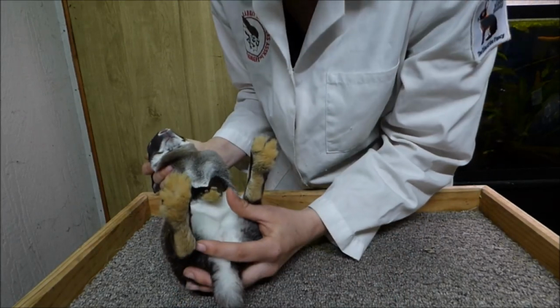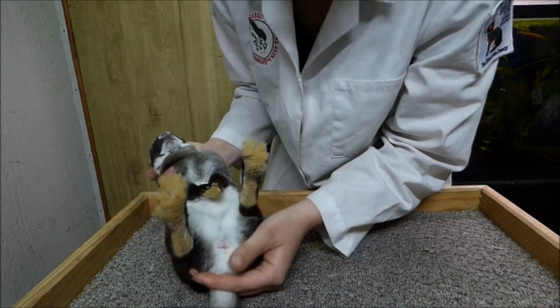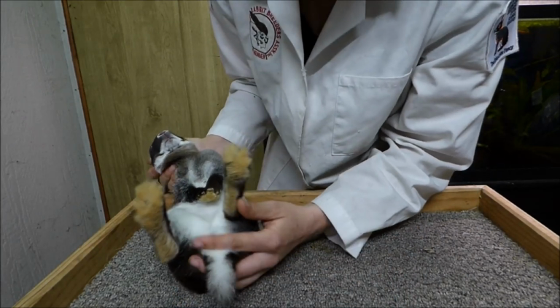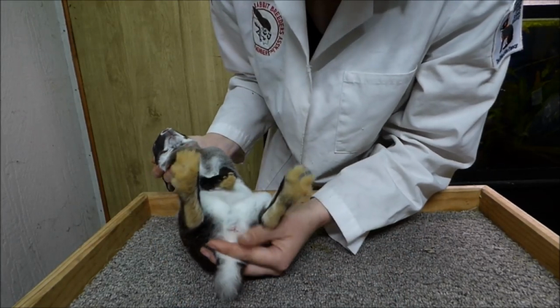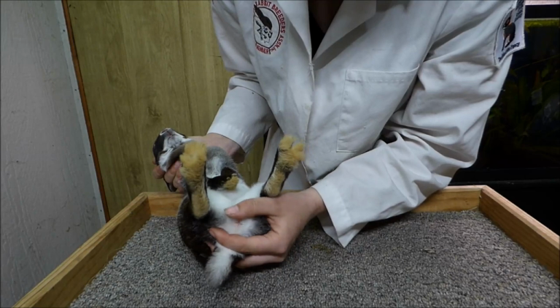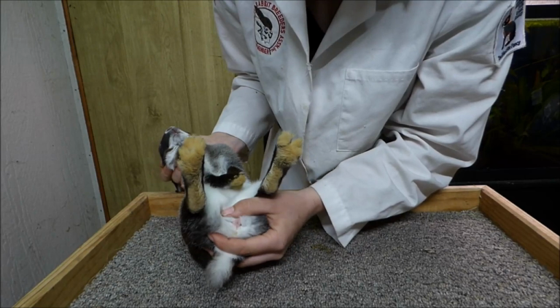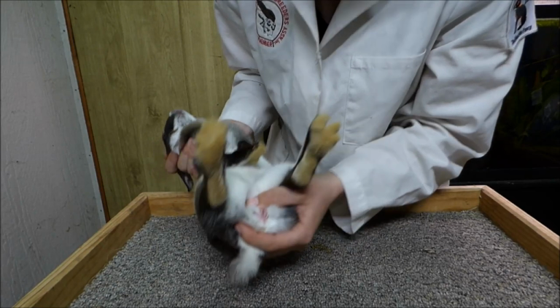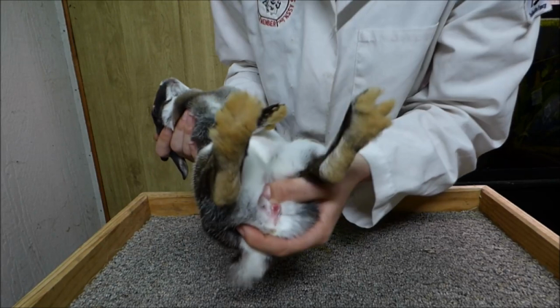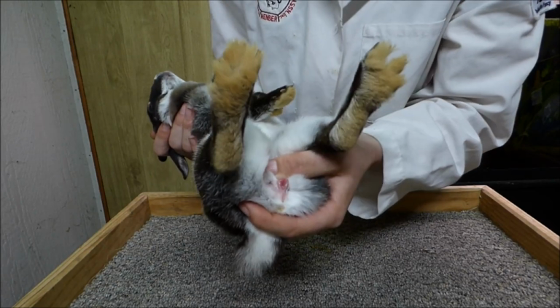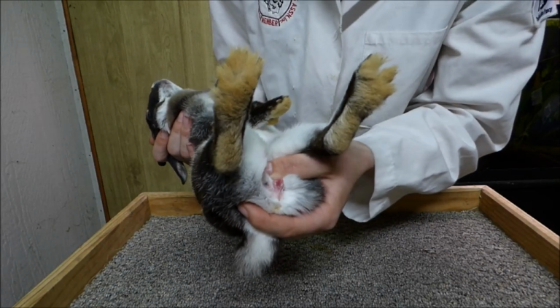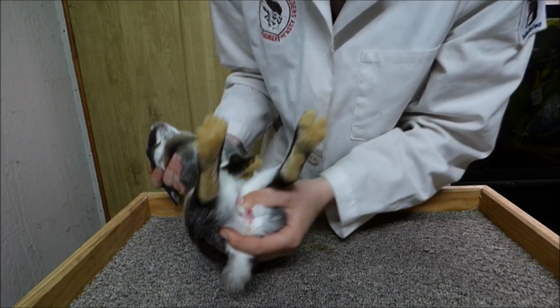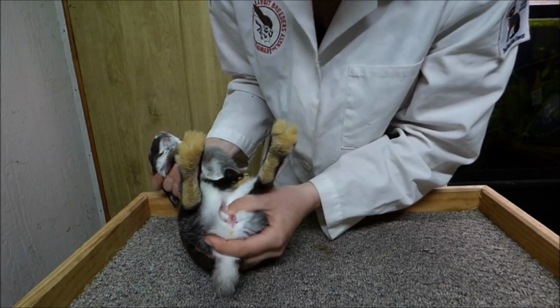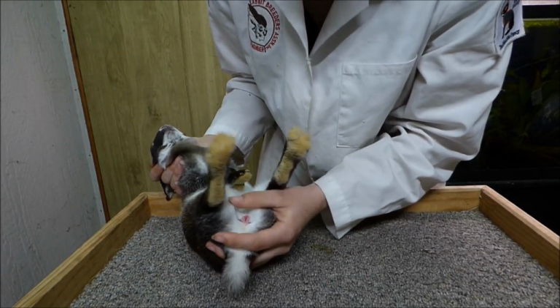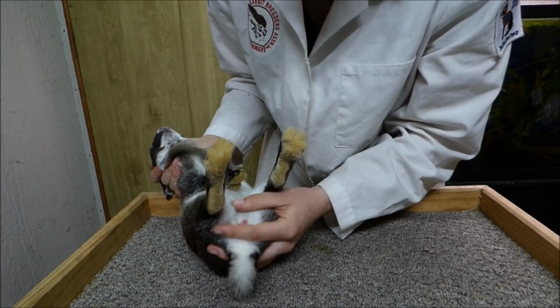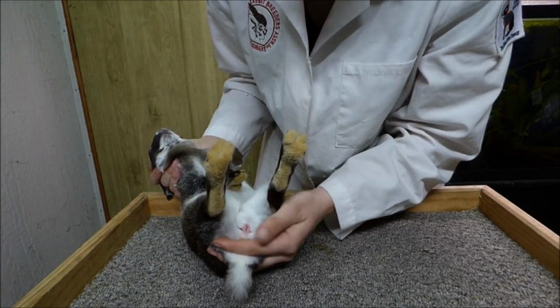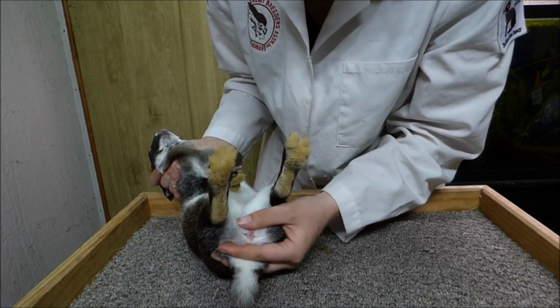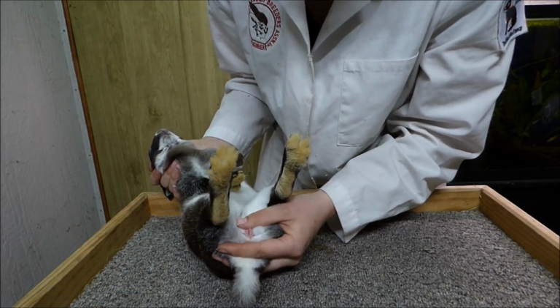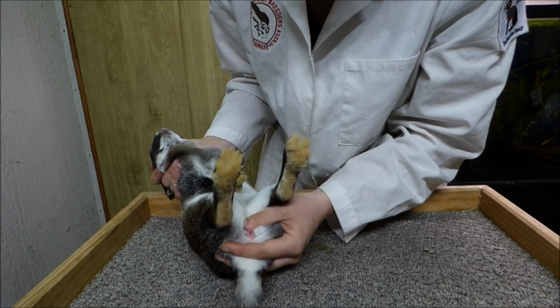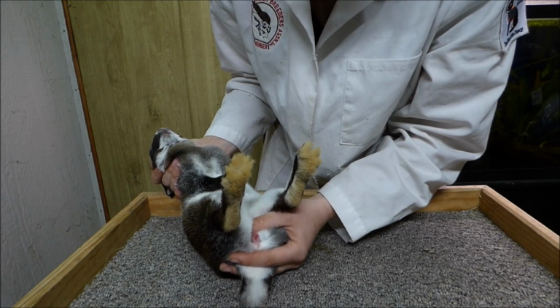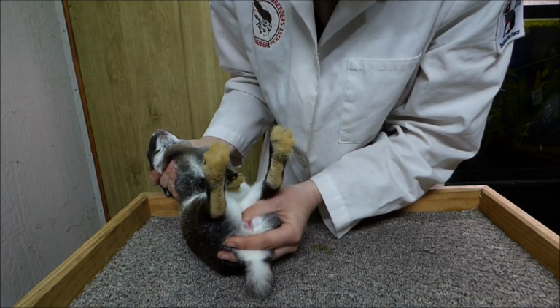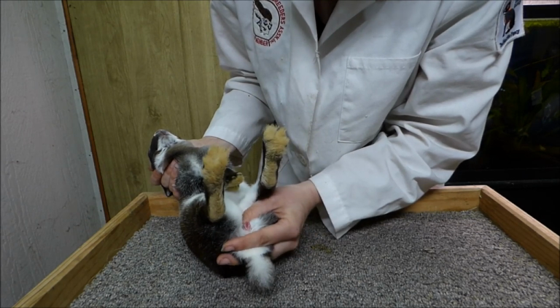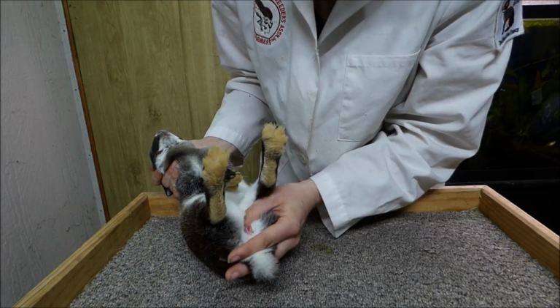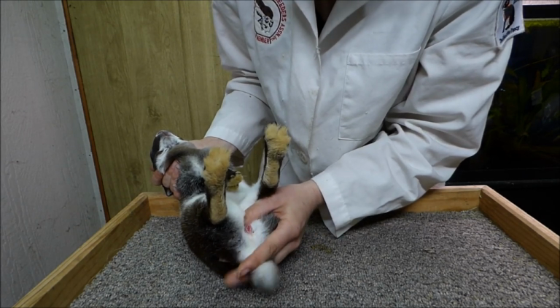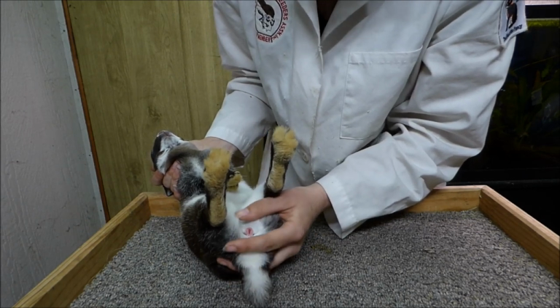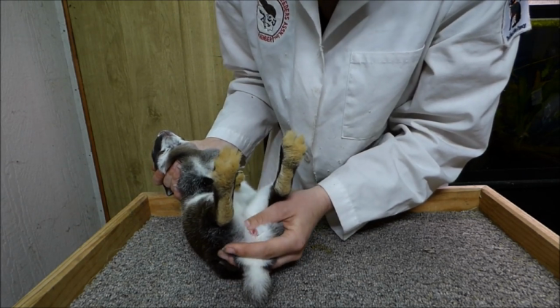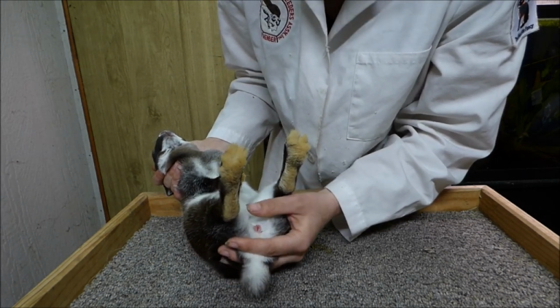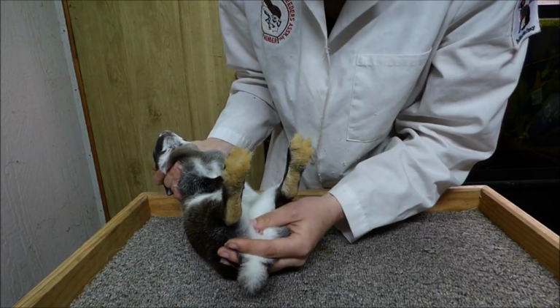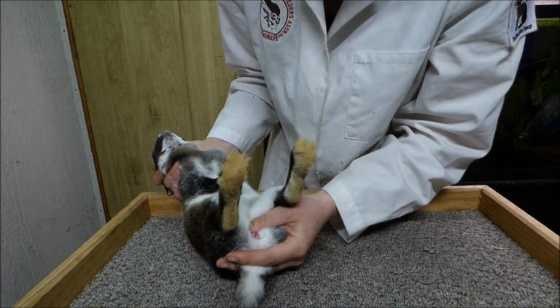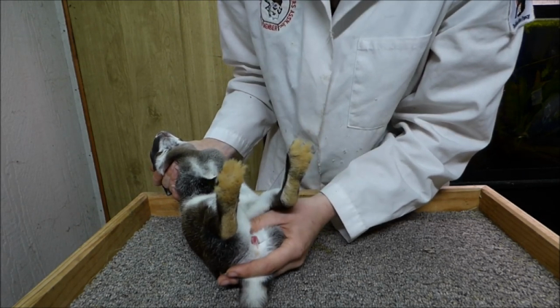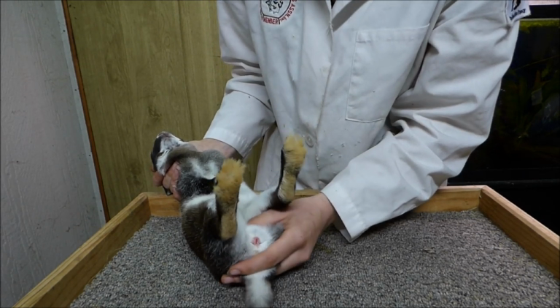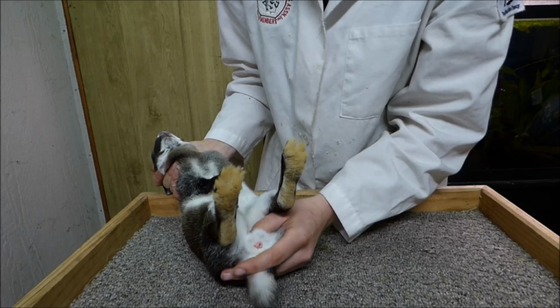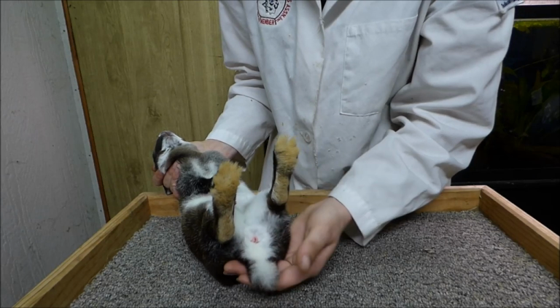I'm checking the sex of the rabbit. She is a doe. I'm checking for hutch burn or vent disease. If this was a buck, I would also be looking for split penis and properly descended testicles.